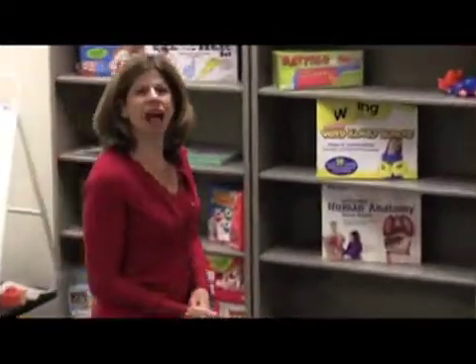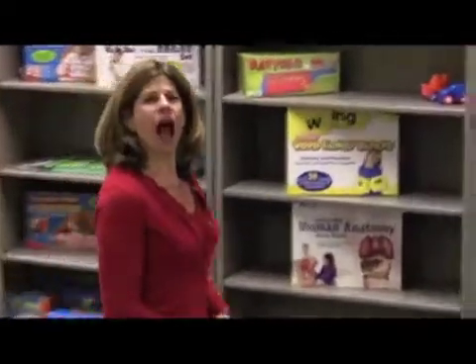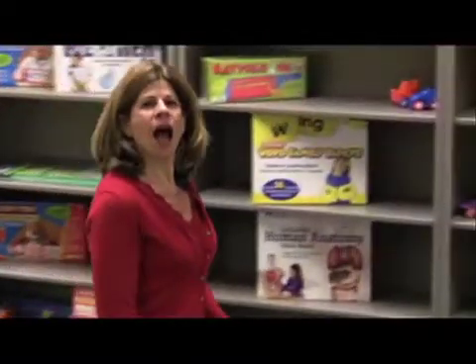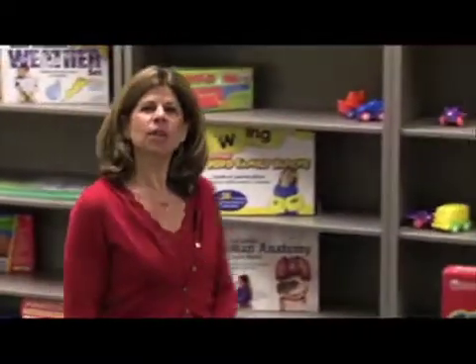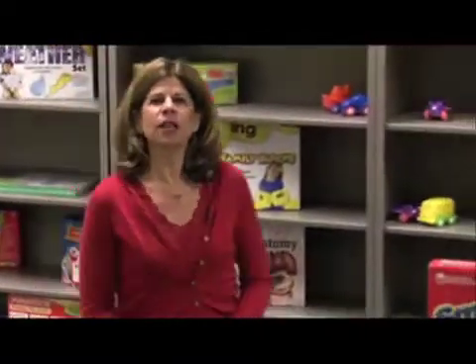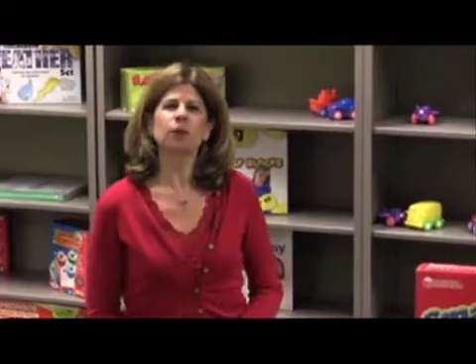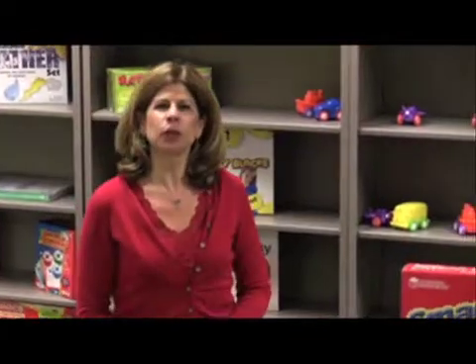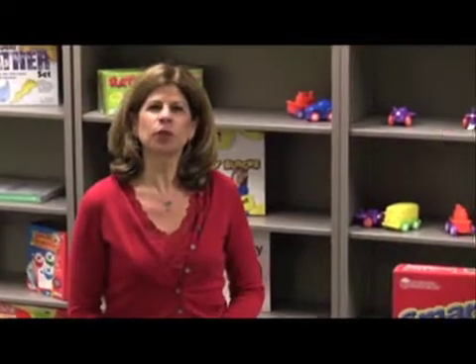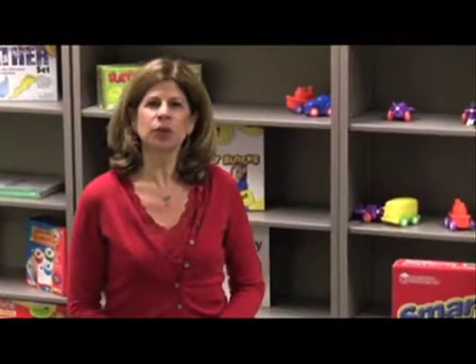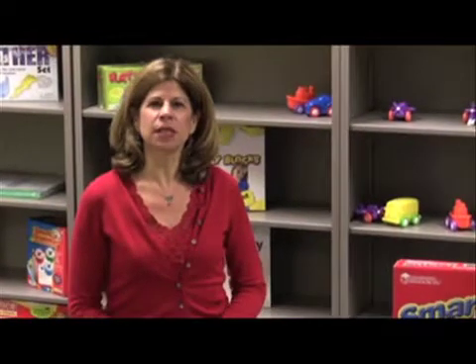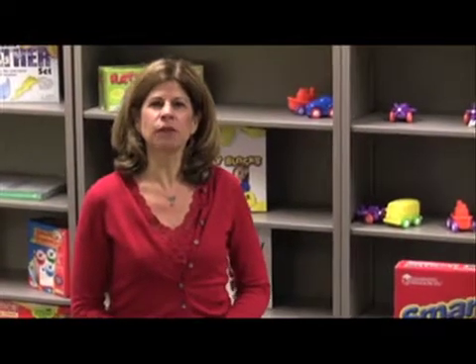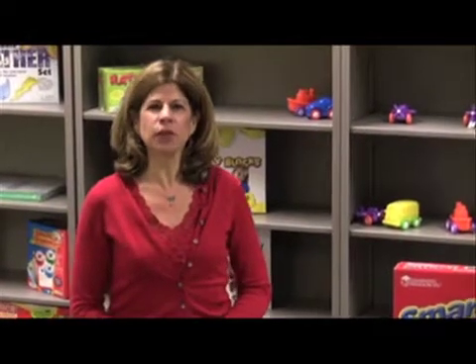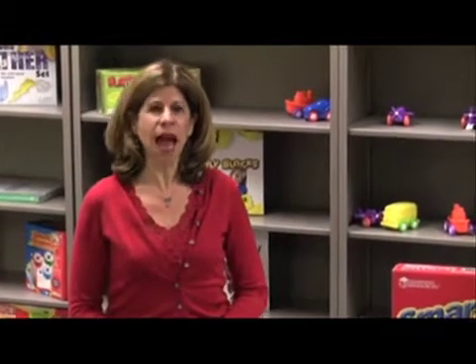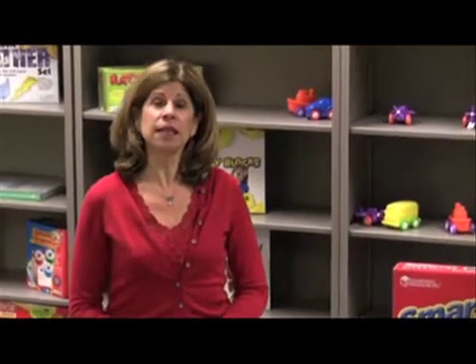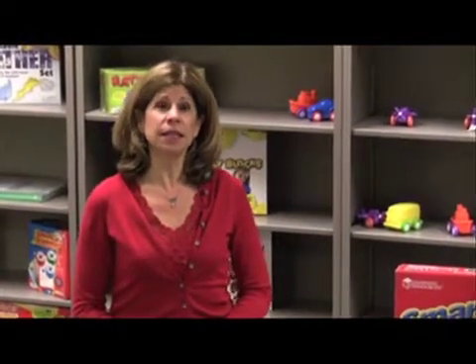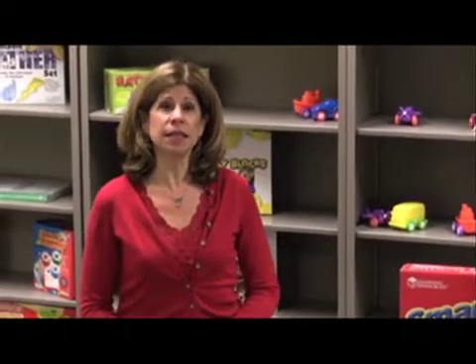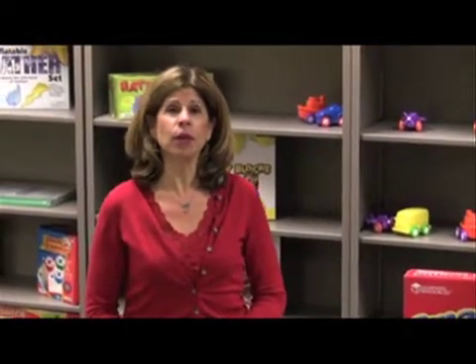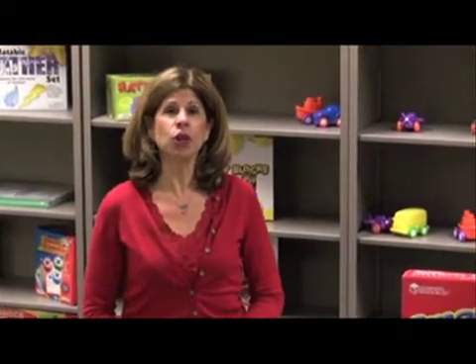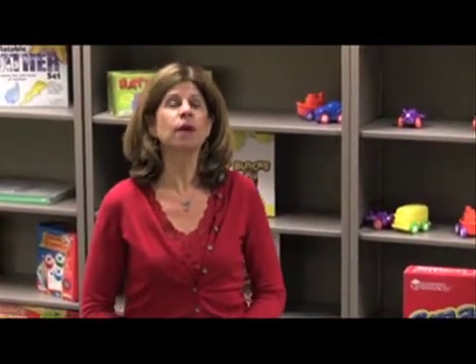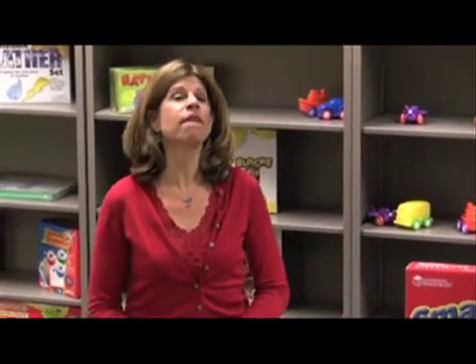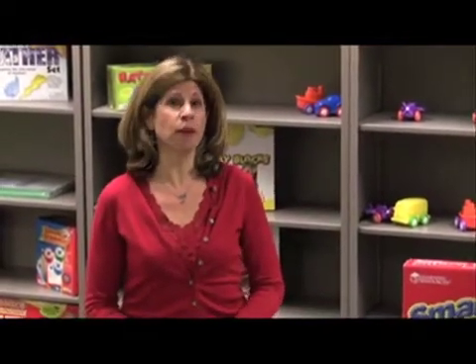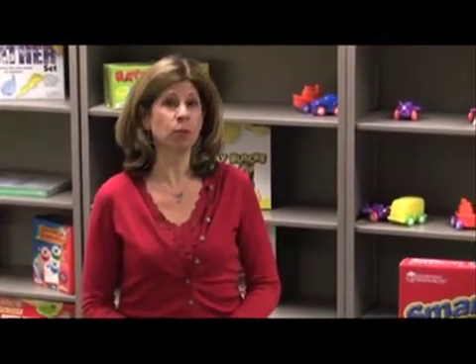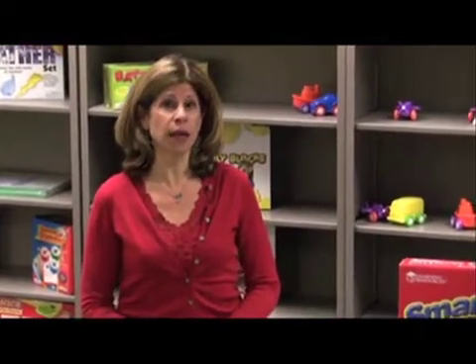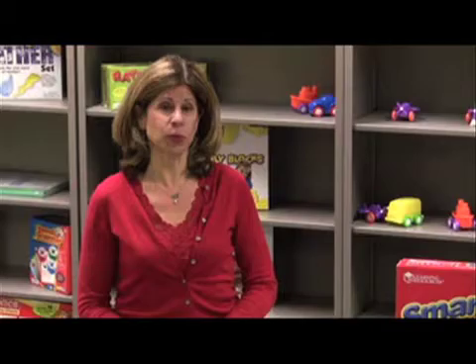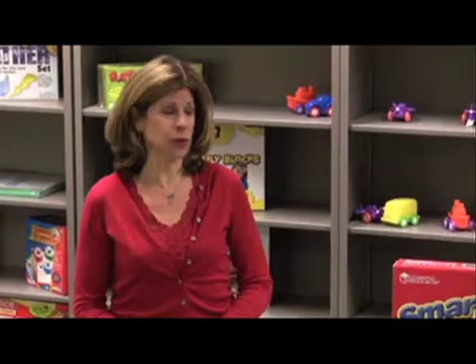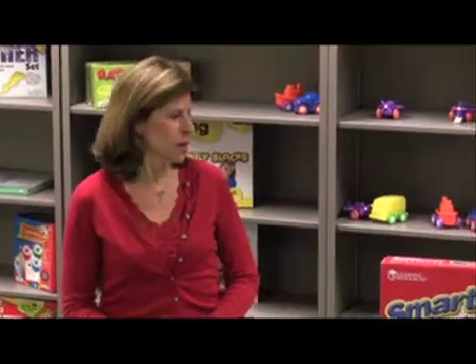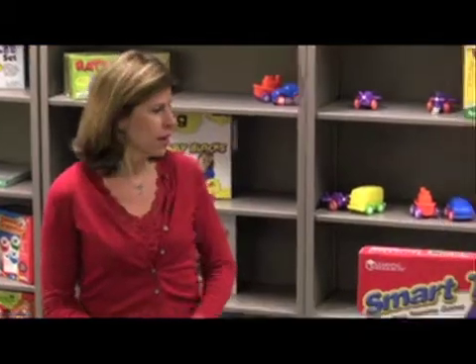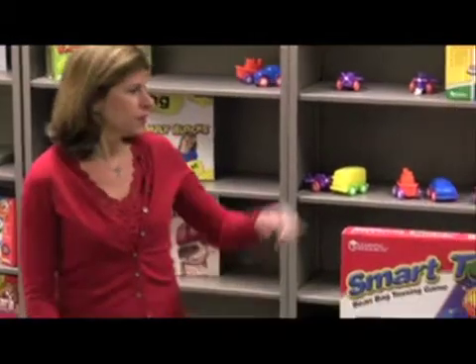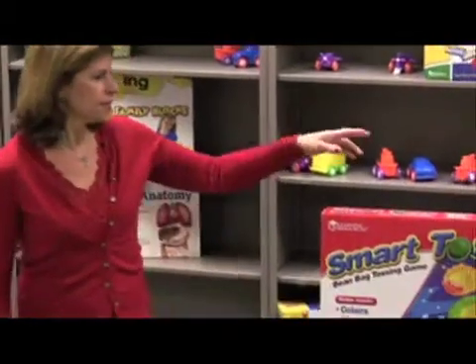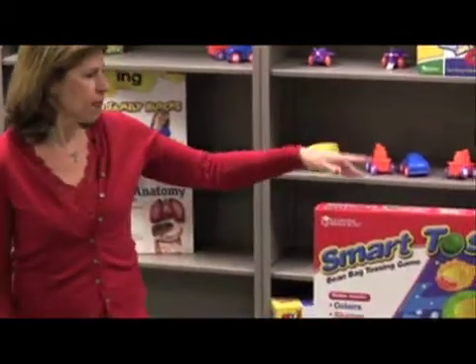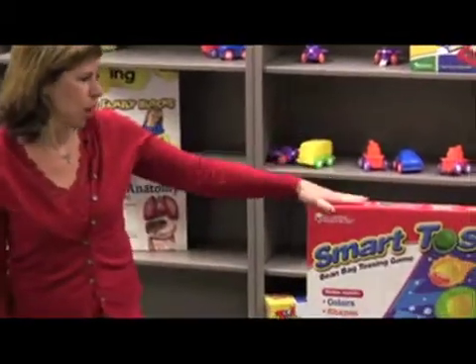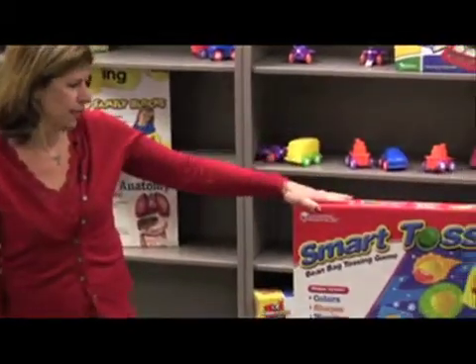Hi, I'm Darlene from Learning Resources and for this holiday season I want to share one of my favorite products with you. This is Smart Tossed.